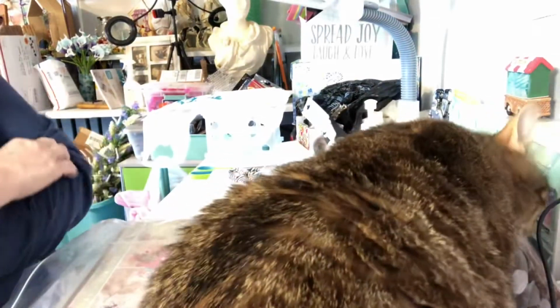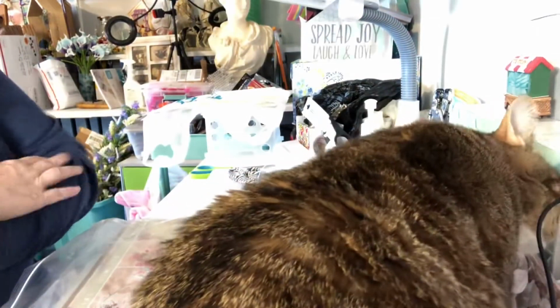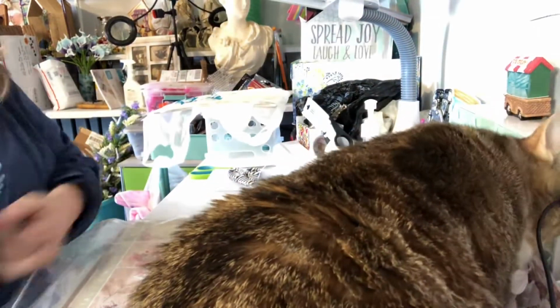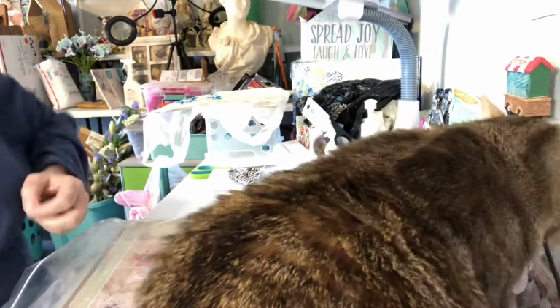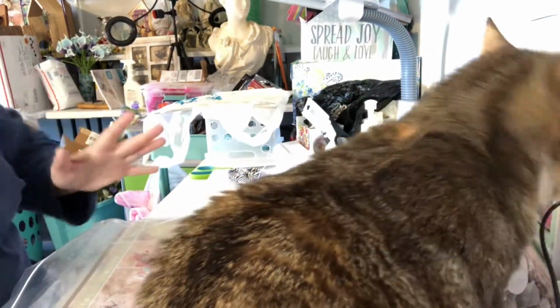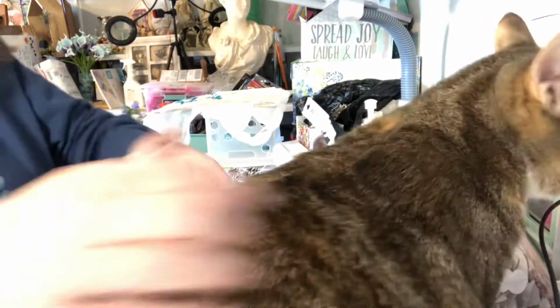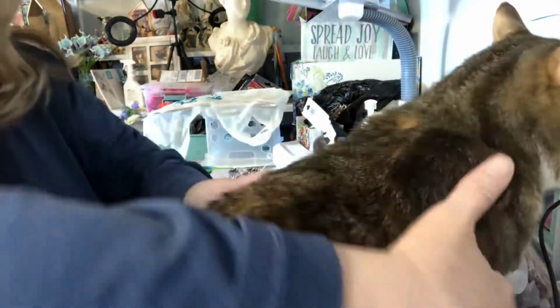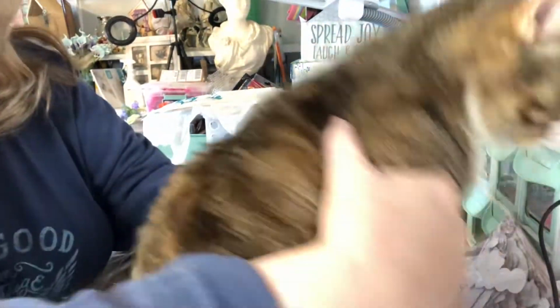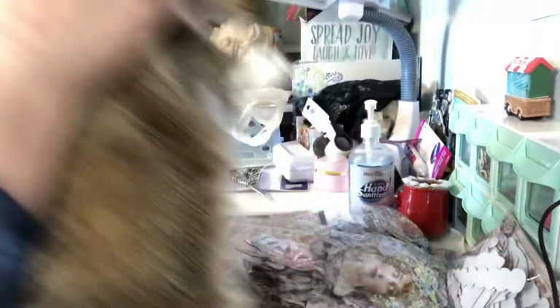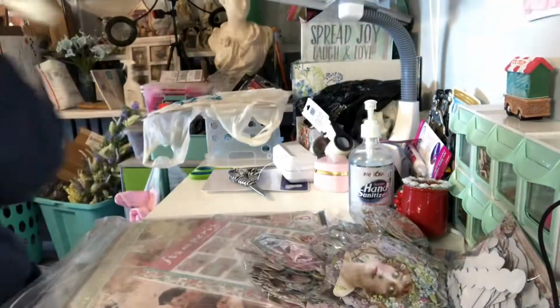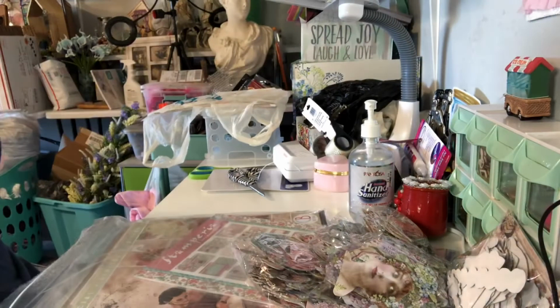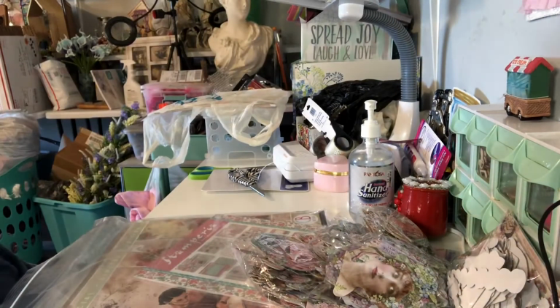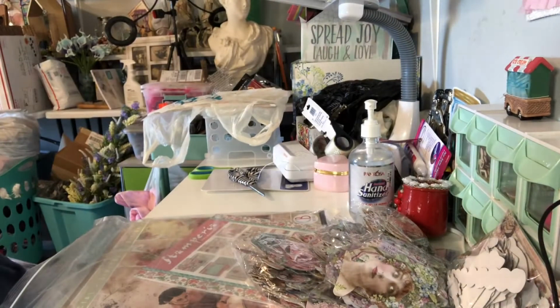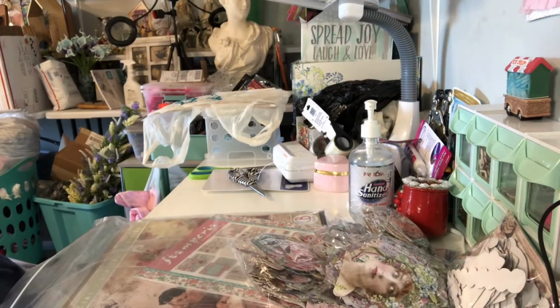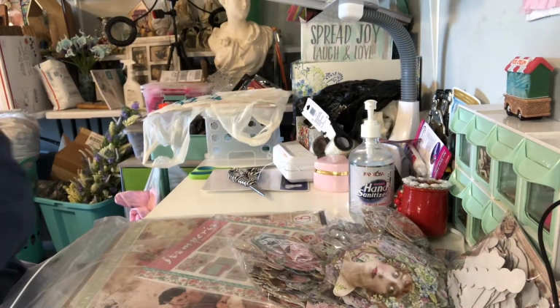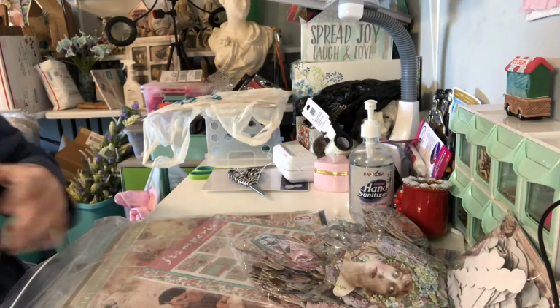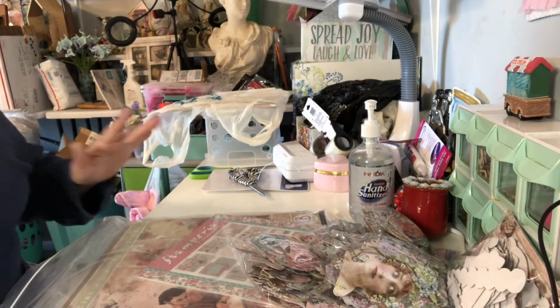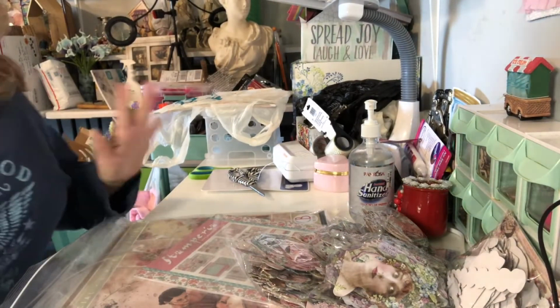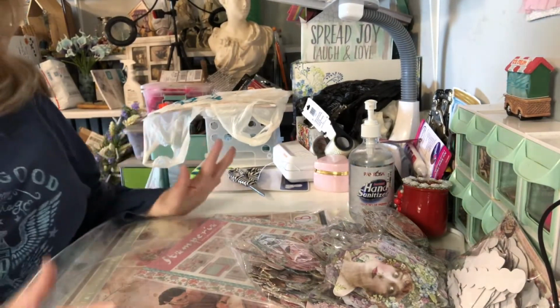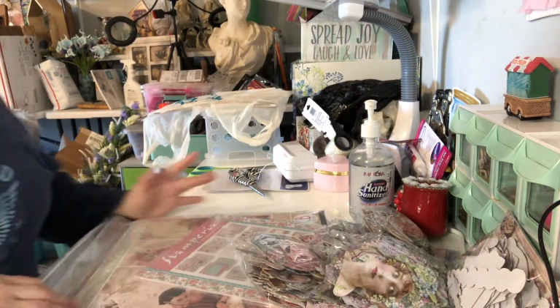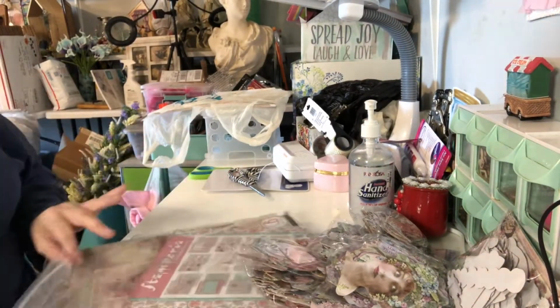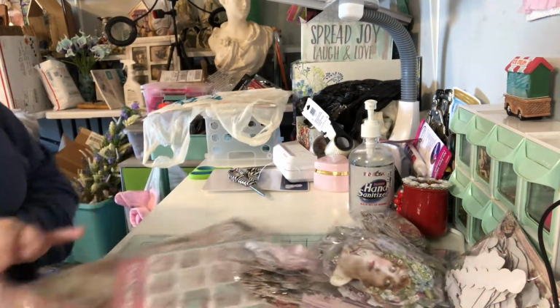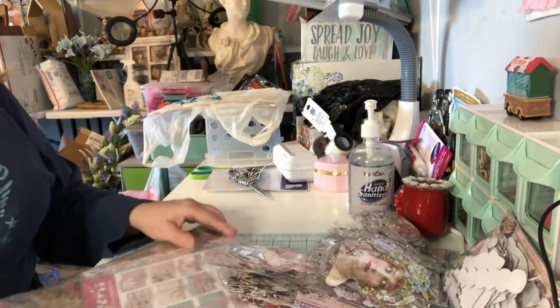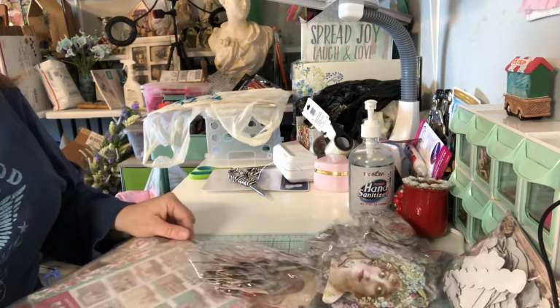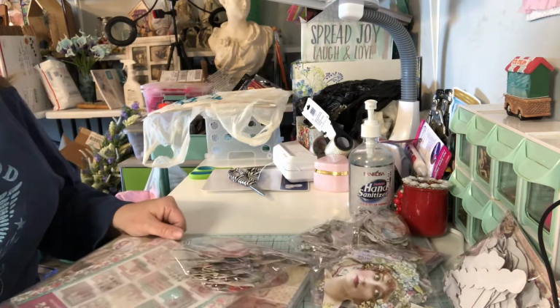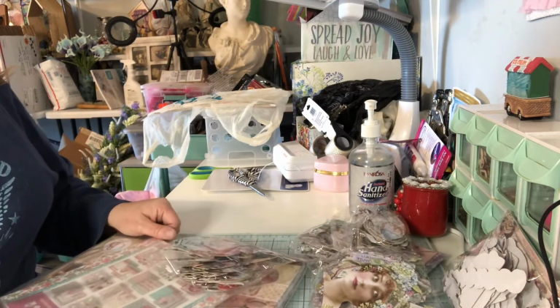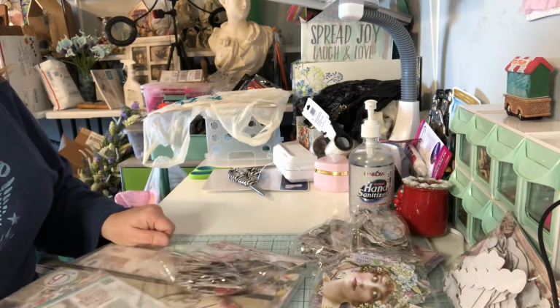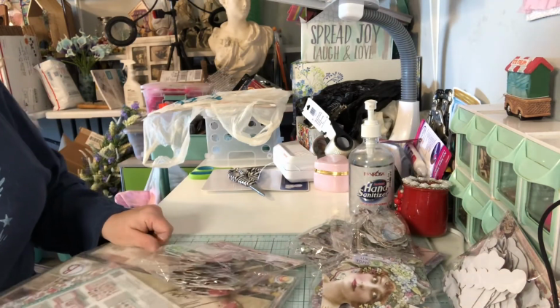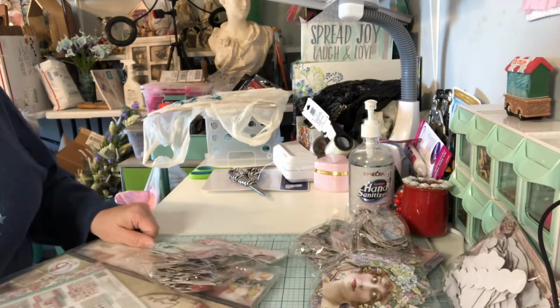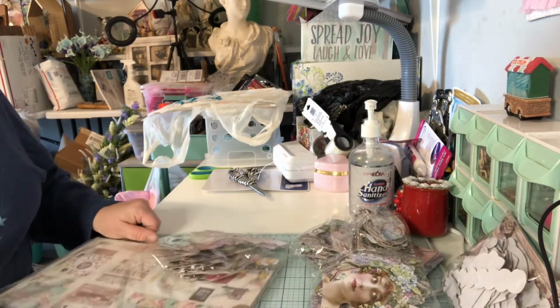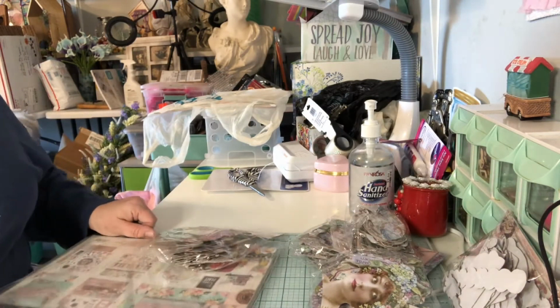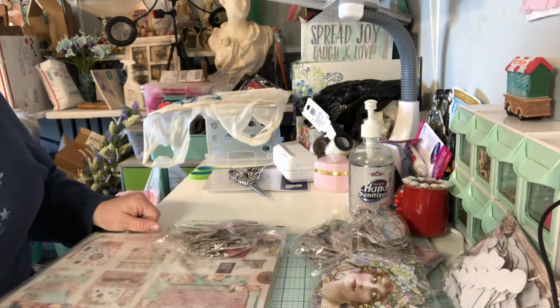Hi, everyone. I am back to show you my haul that I got from Cherry on Top. I'm so excited. I got some beautiful papers here. I'll share with you what I got here.